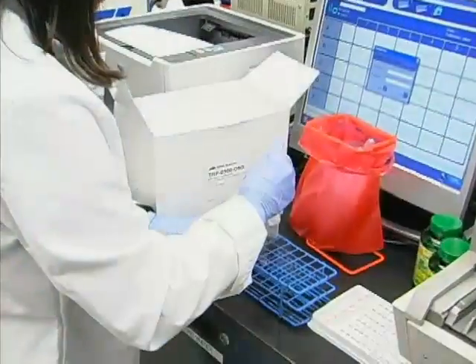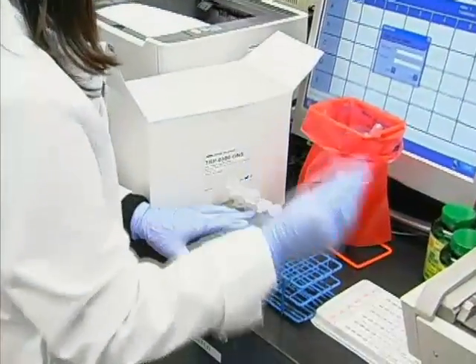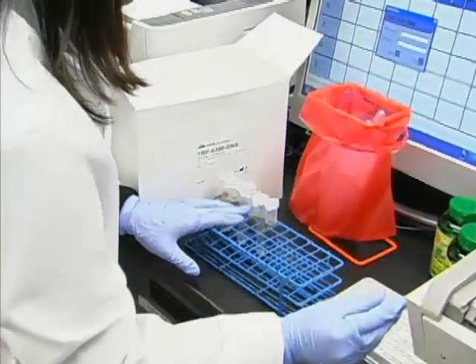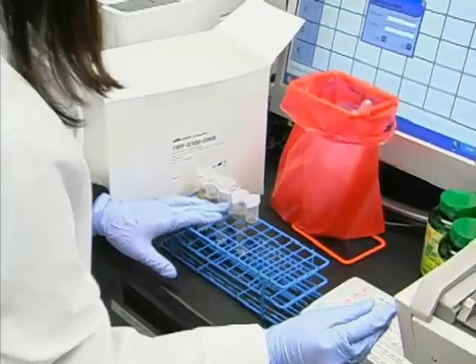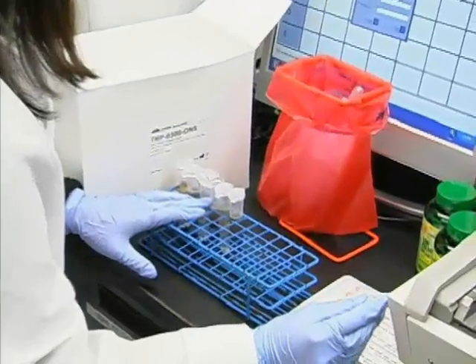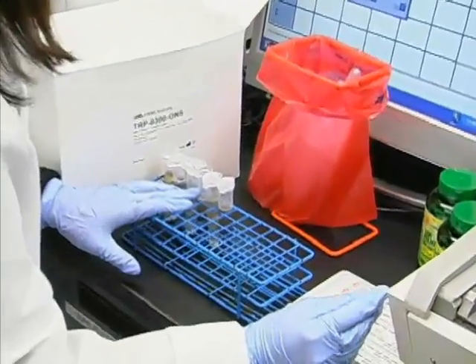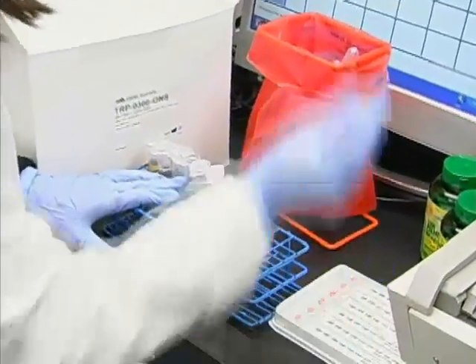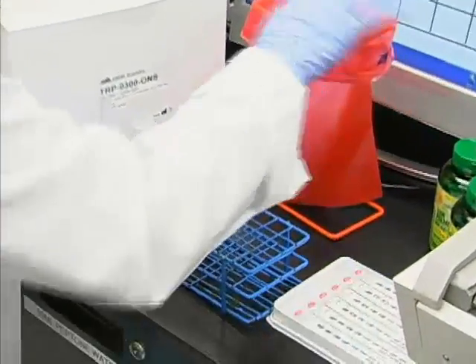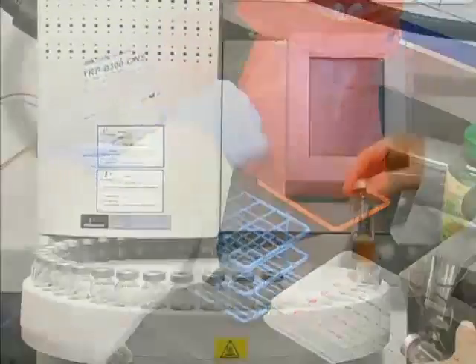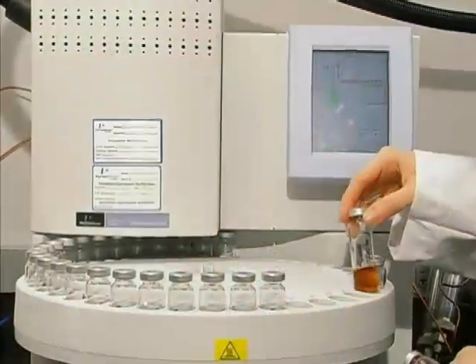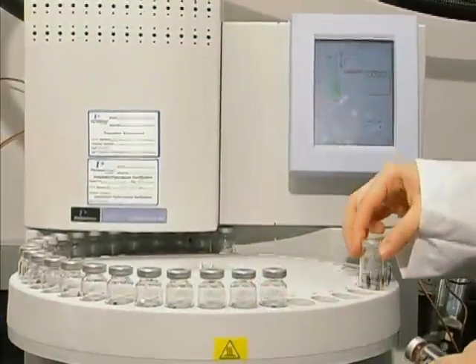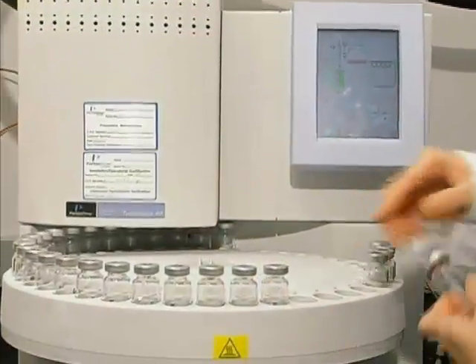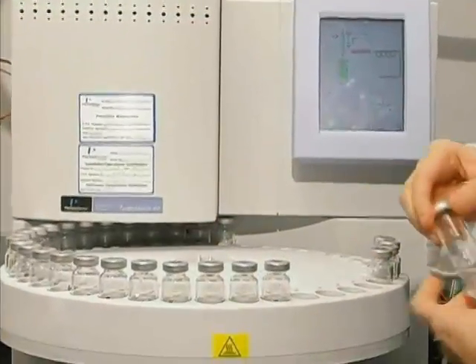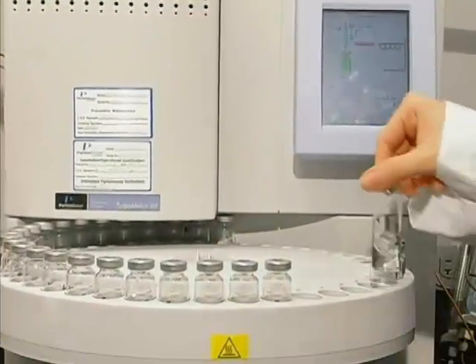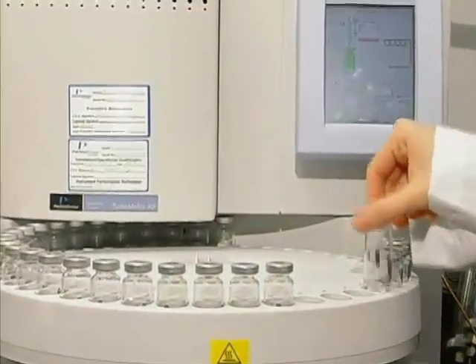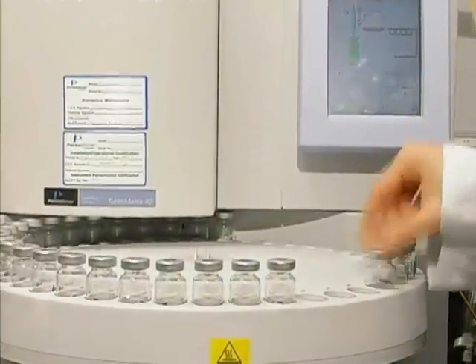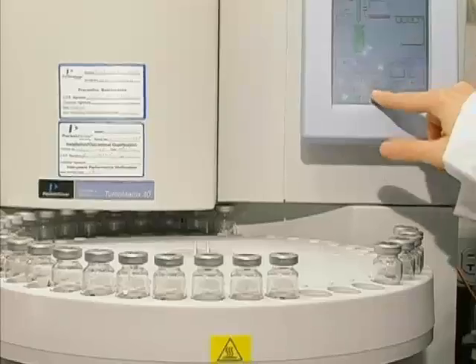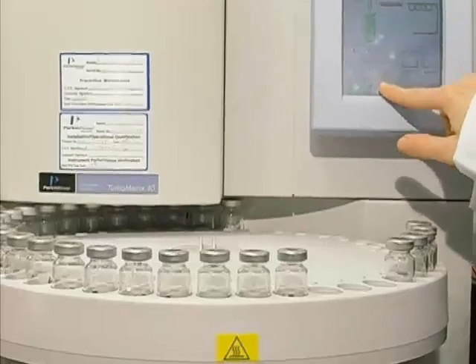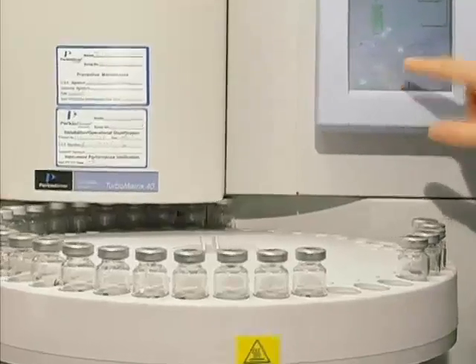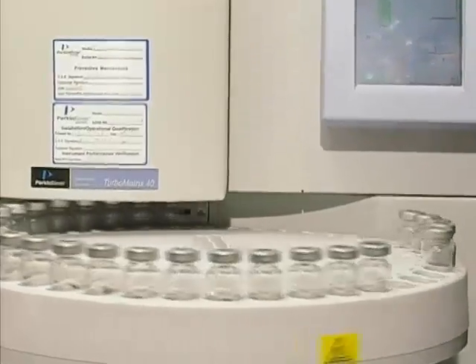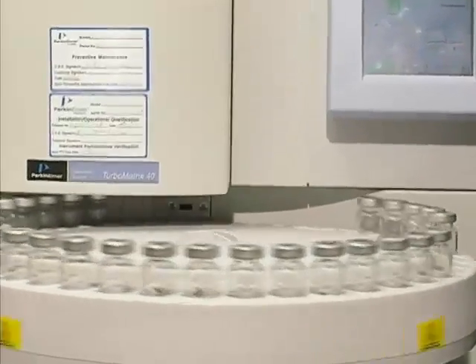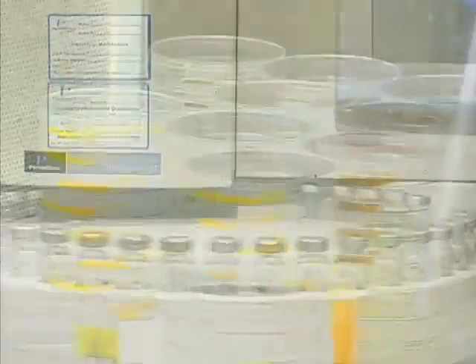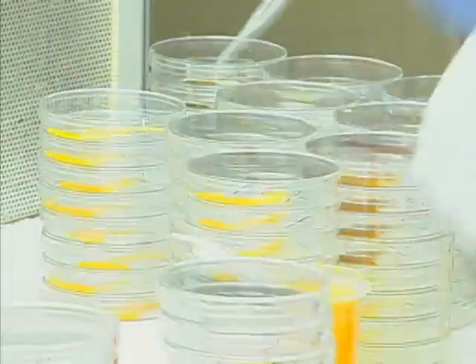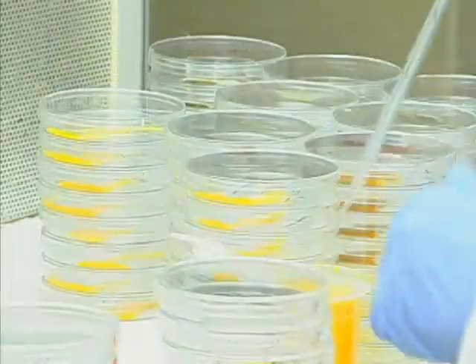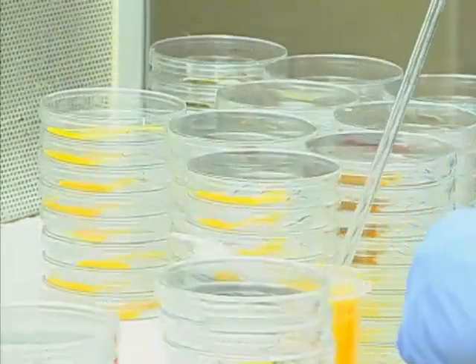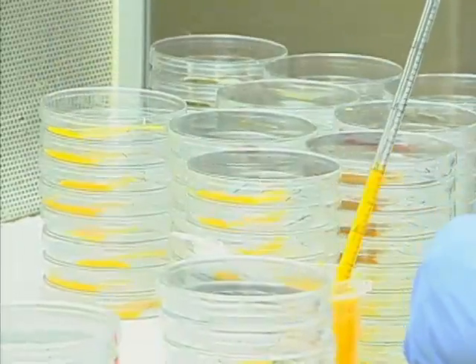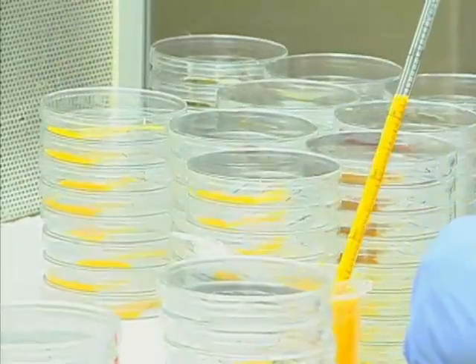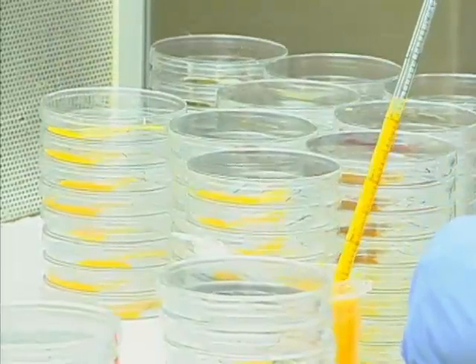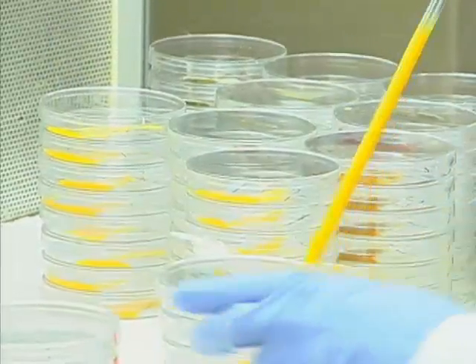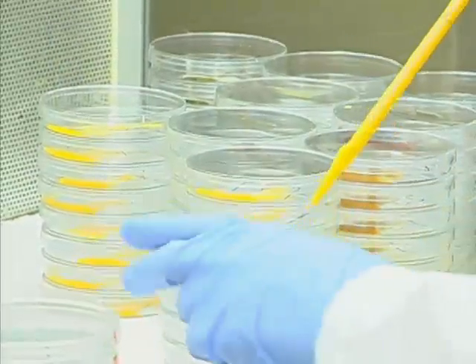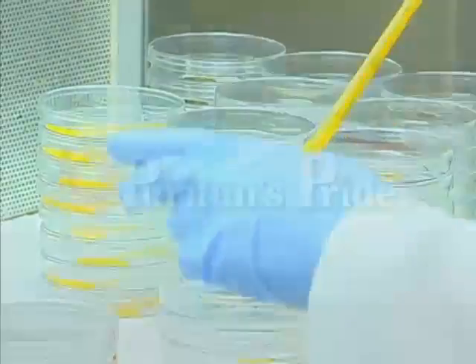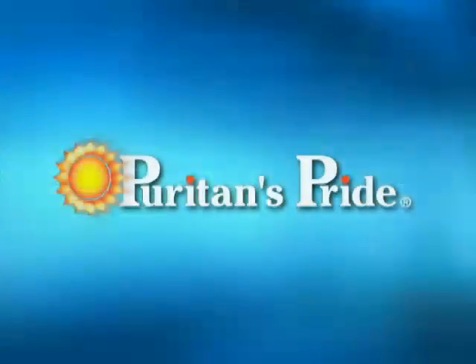As an added measure of quality assurance, the initial ingredients as well as the final product are tested in our microbiological laboratory to make sure that the product is pure and free of harmful bacteria.